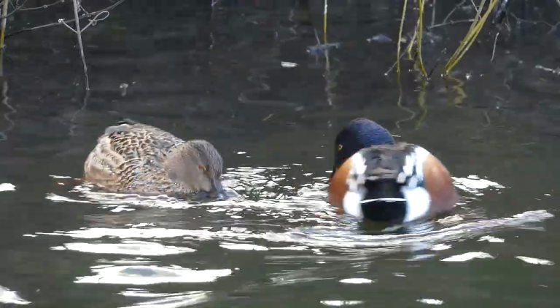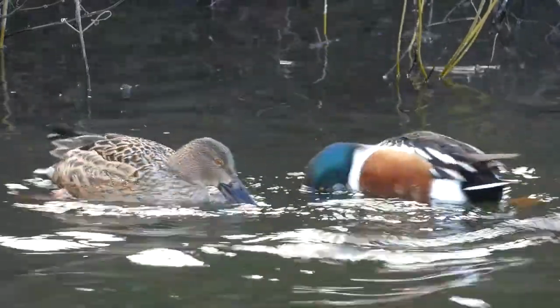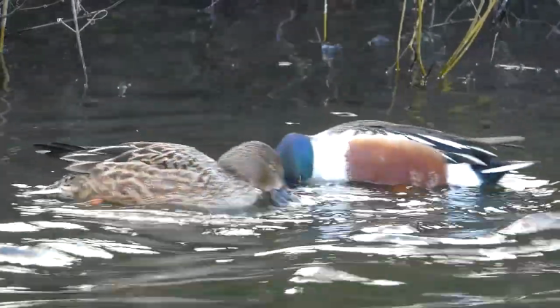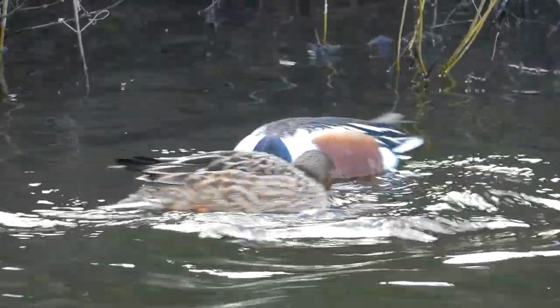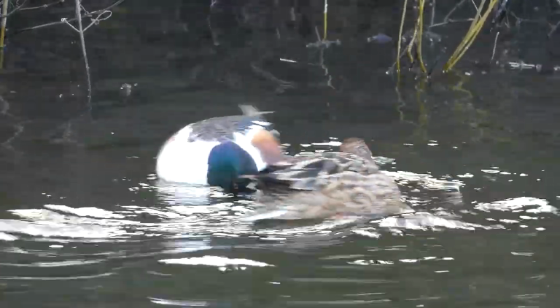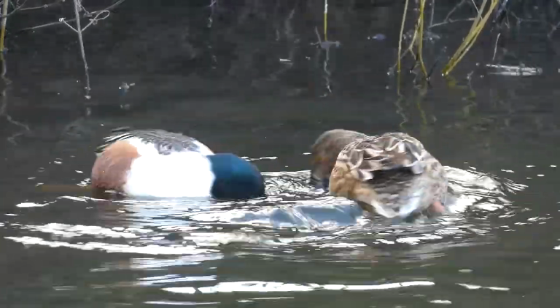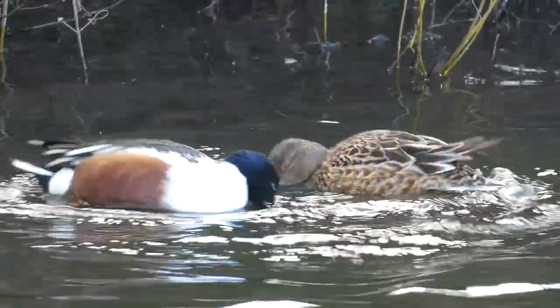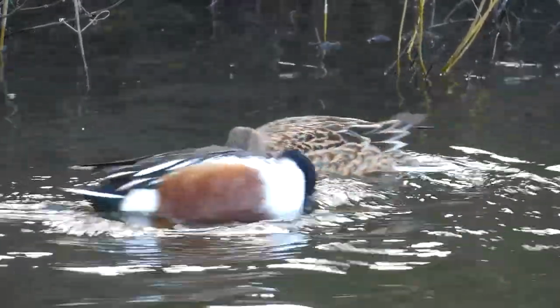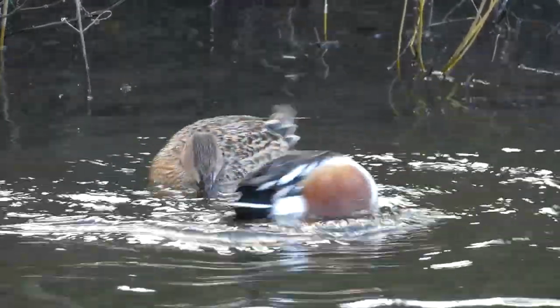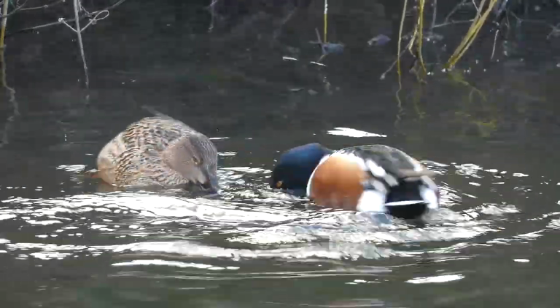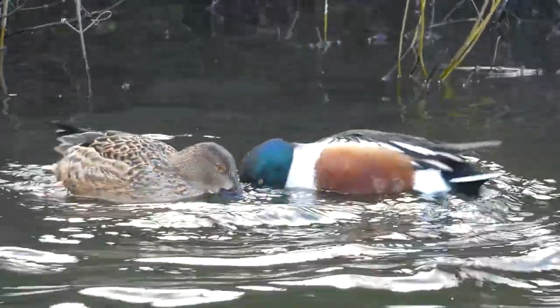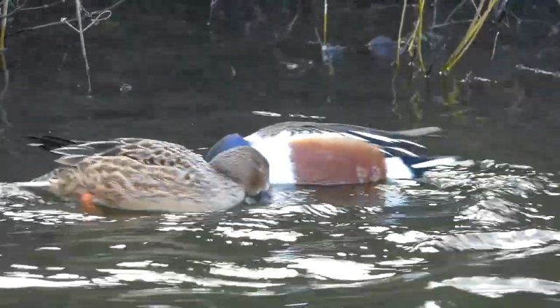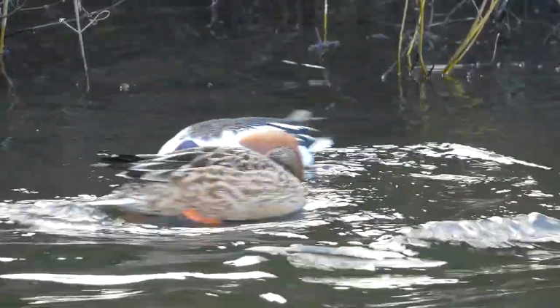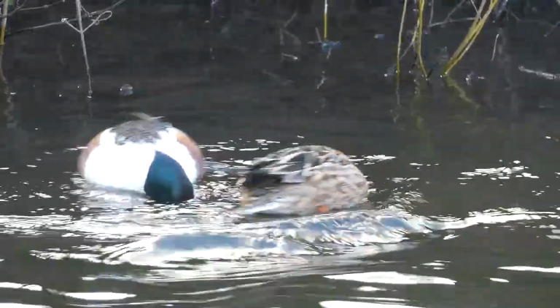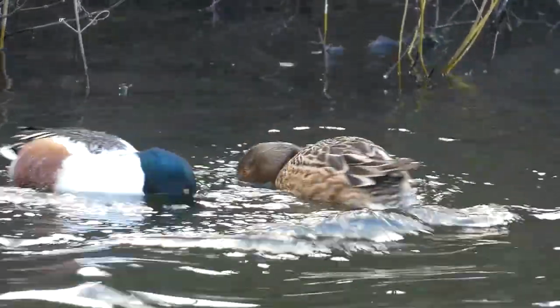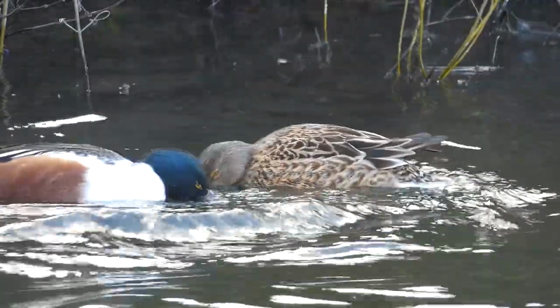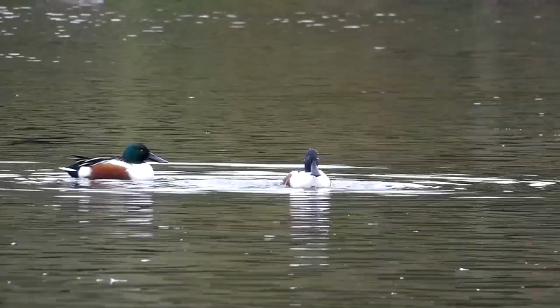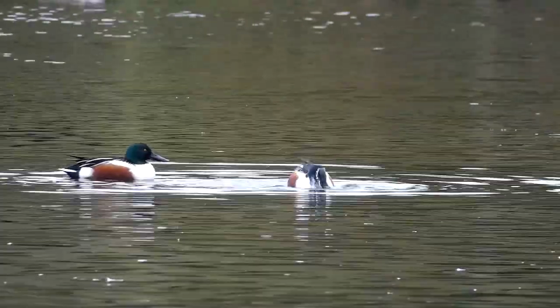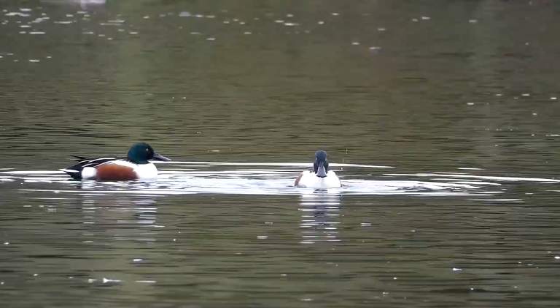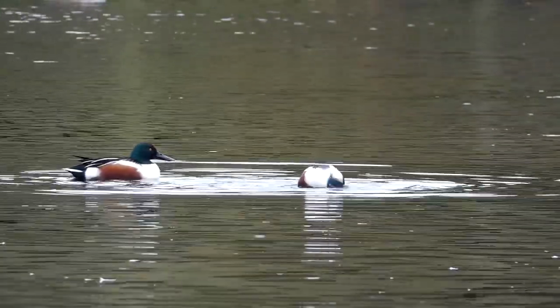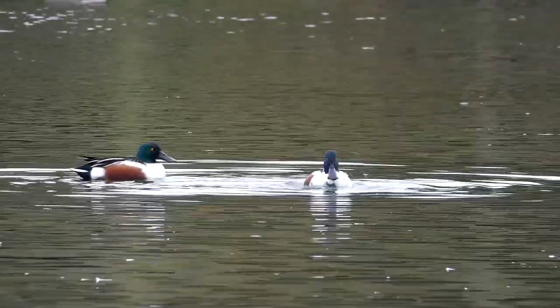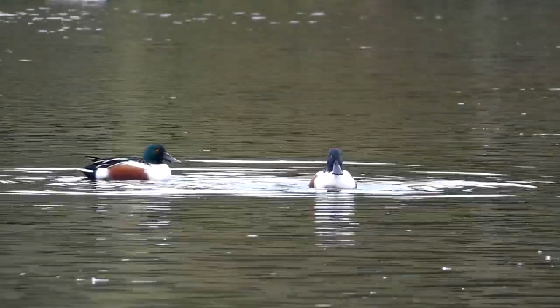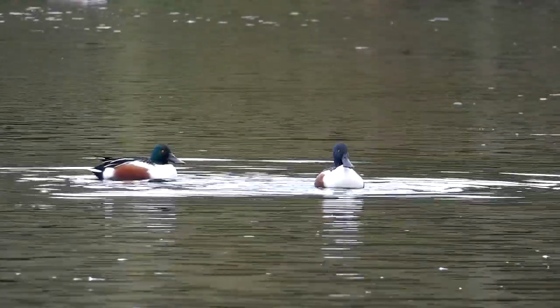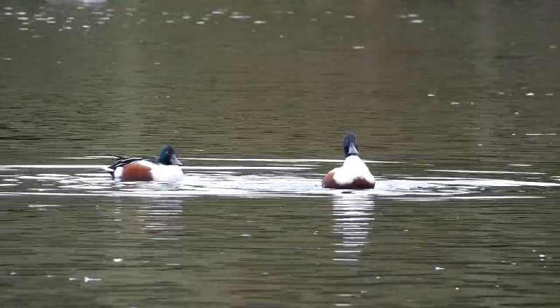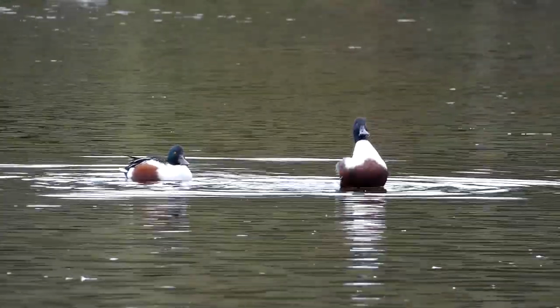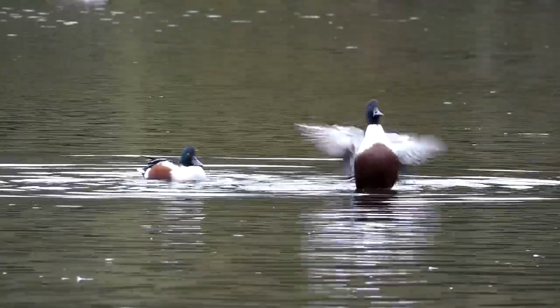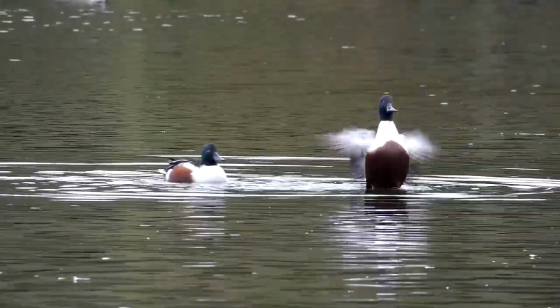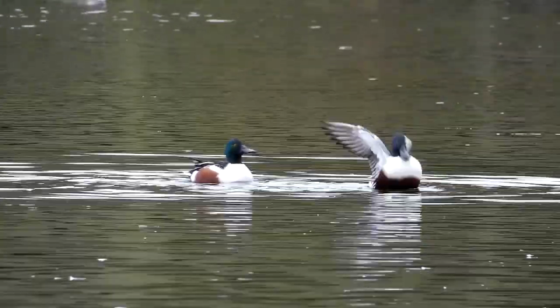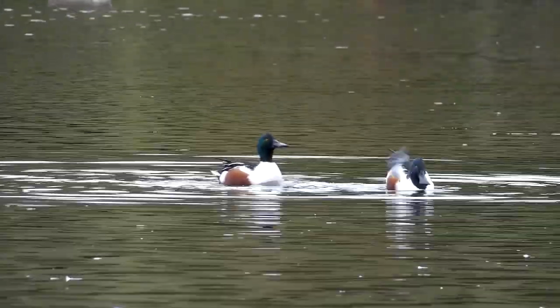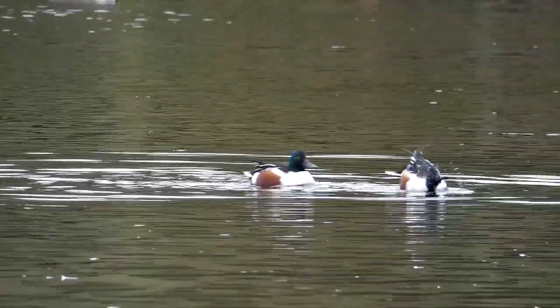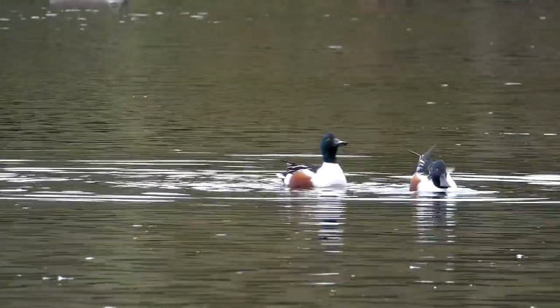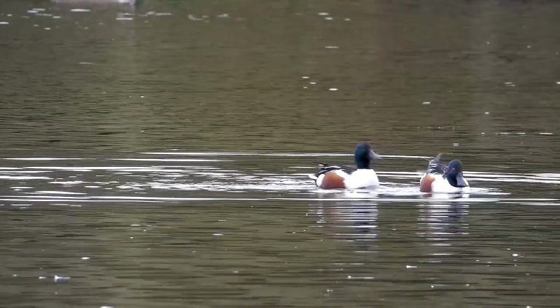It's been great to watch the shovelers today and to get such good views of their feeding behaviour. Thank you for joining me for My Birding Year. Have a great week and see you again soon.